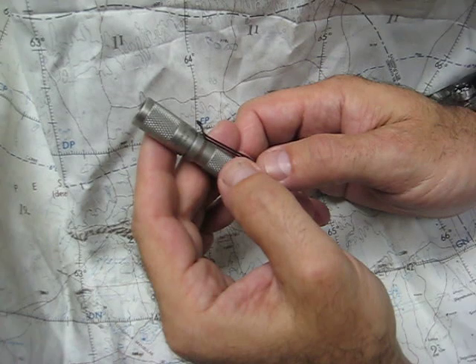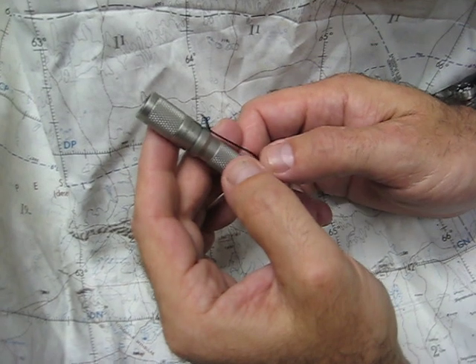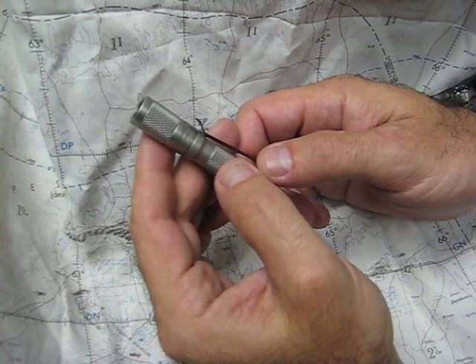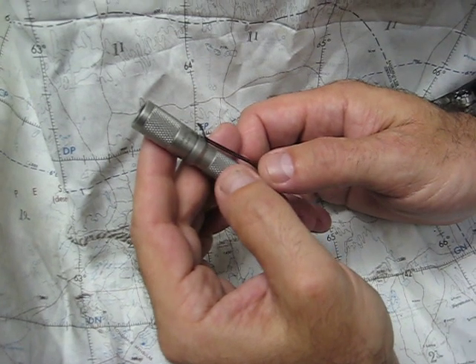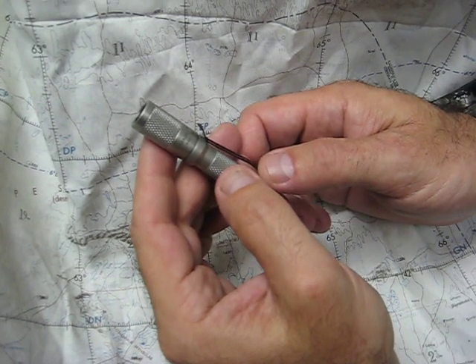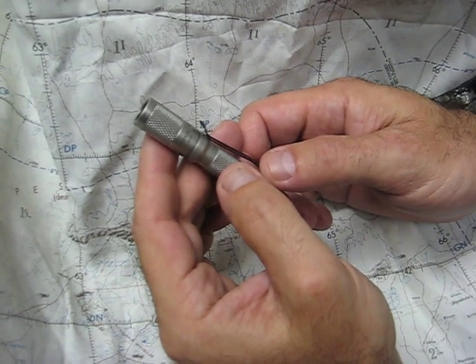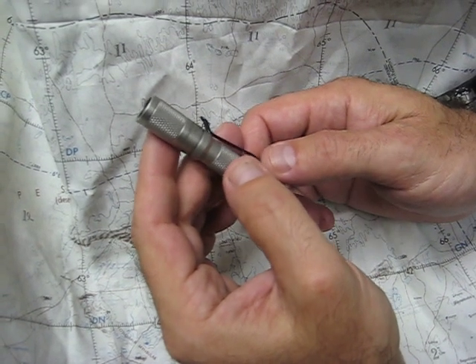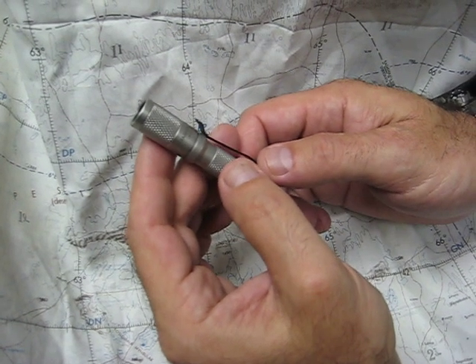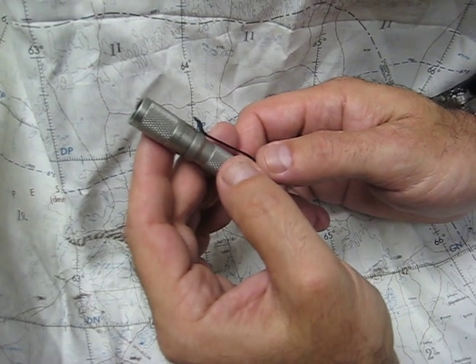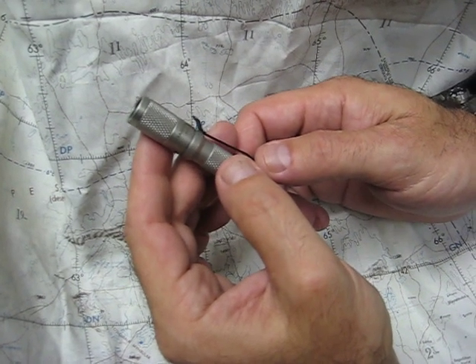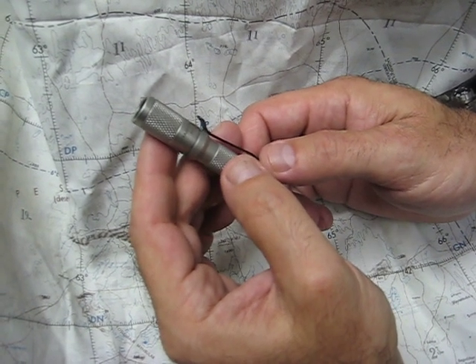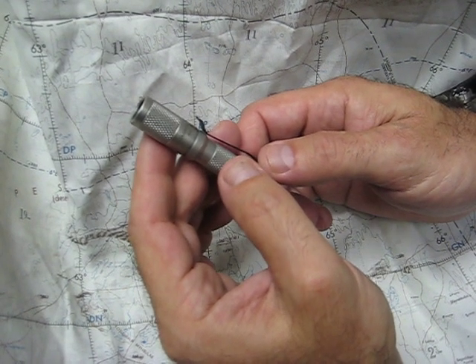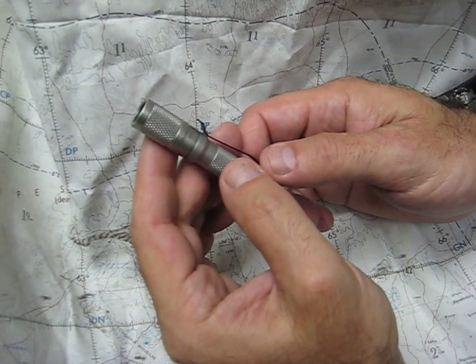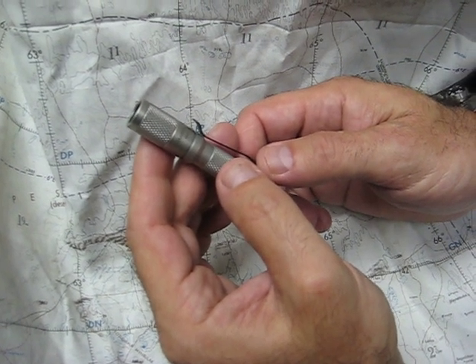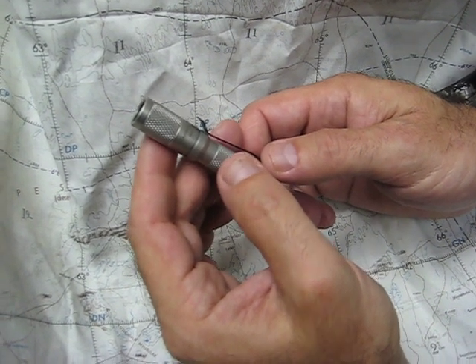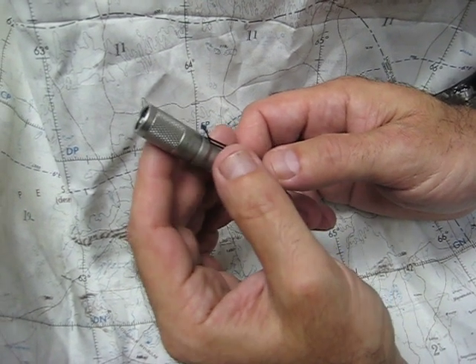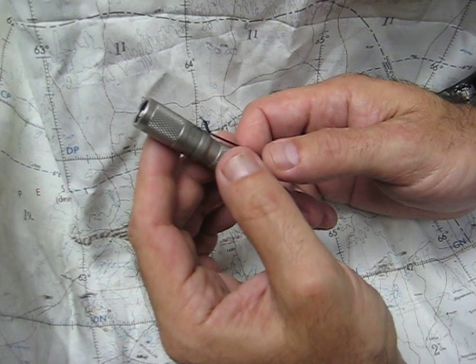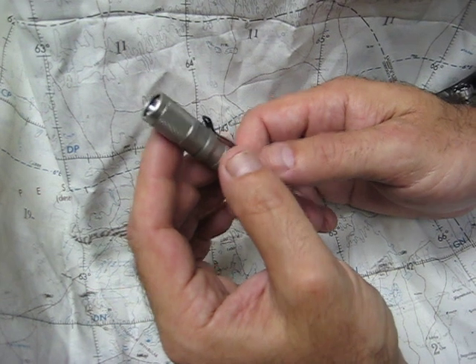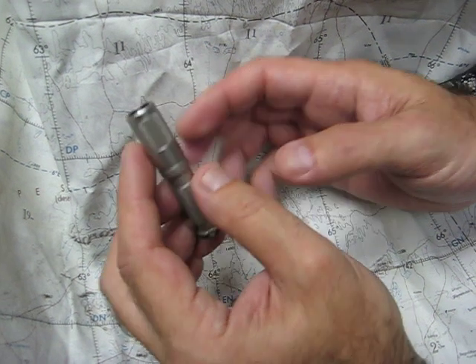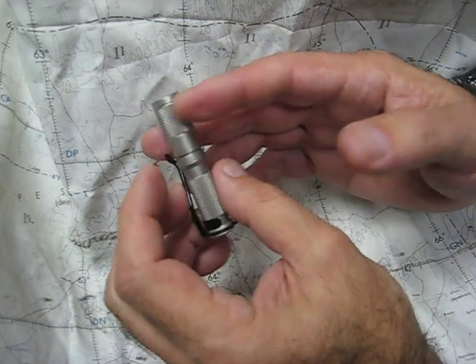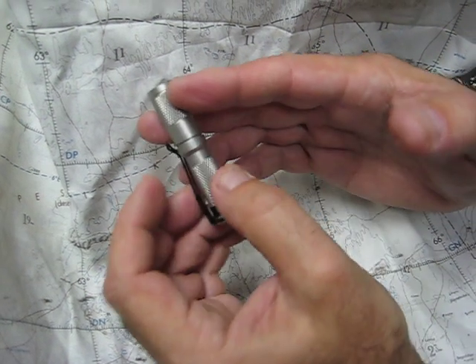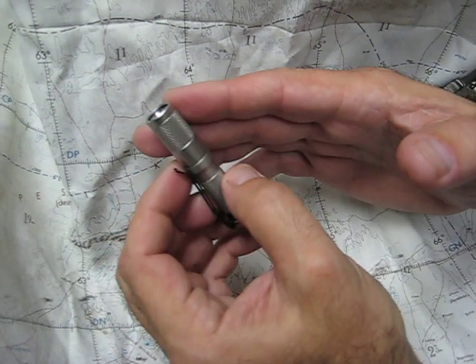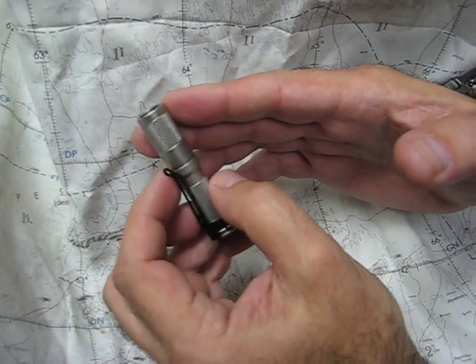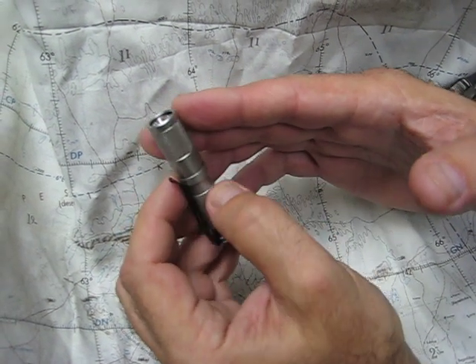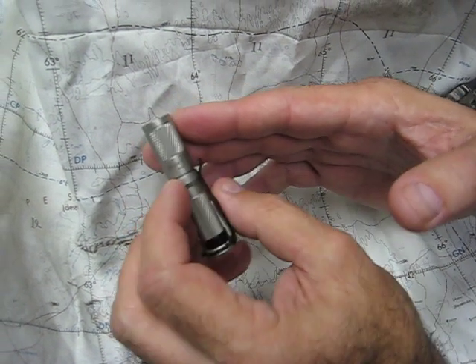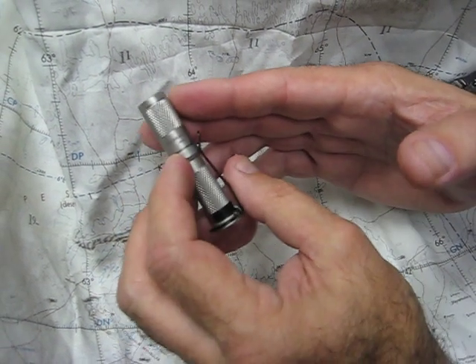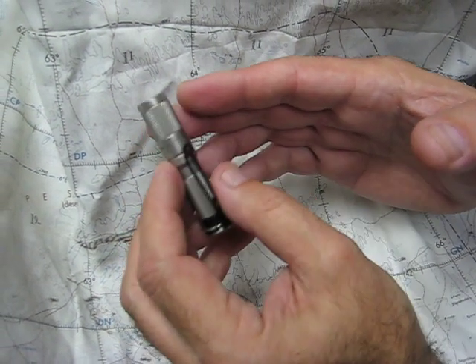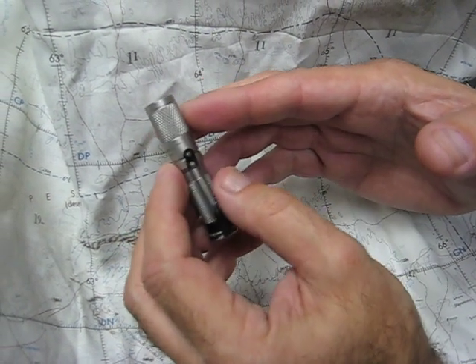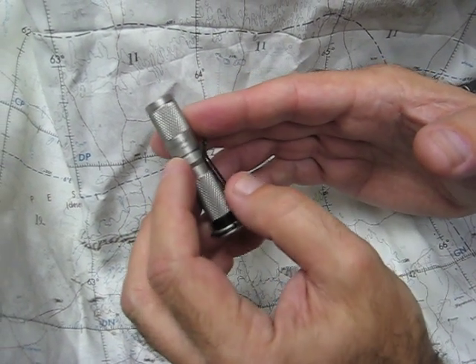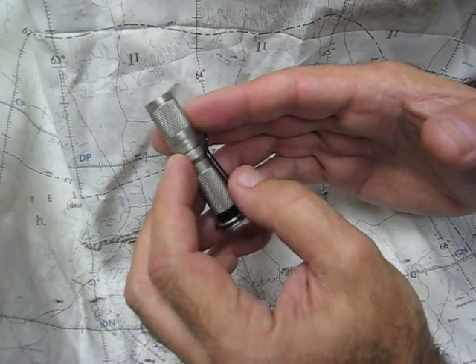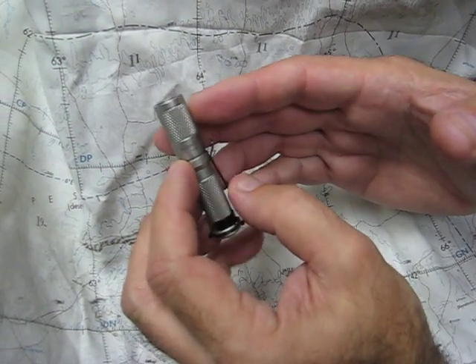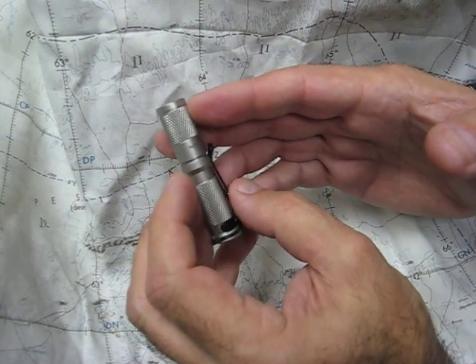Welcome! Today we're going to talk about the Meritec AAA stainless steel. This is a new version light for us. We came out with the aluminum version a while back, and it's been doing very well.